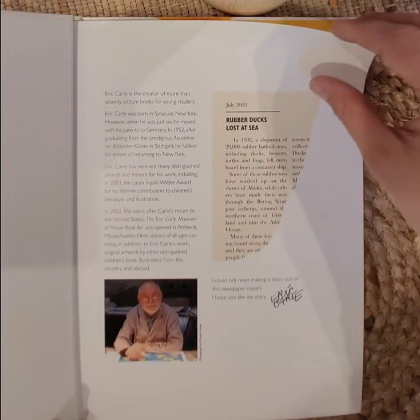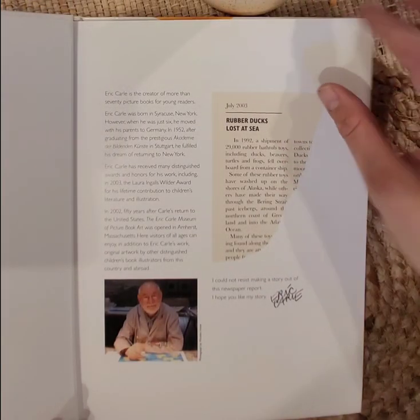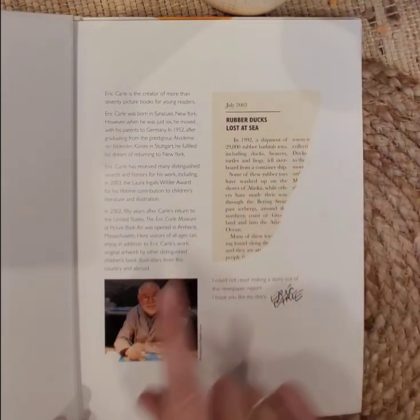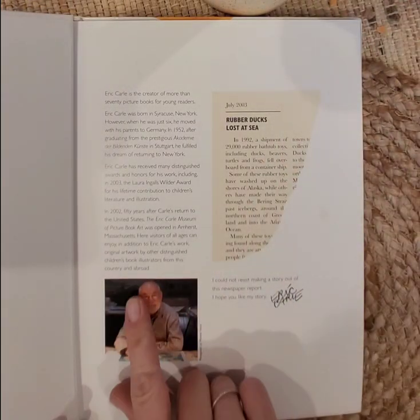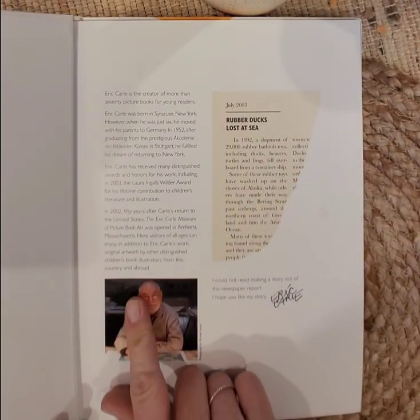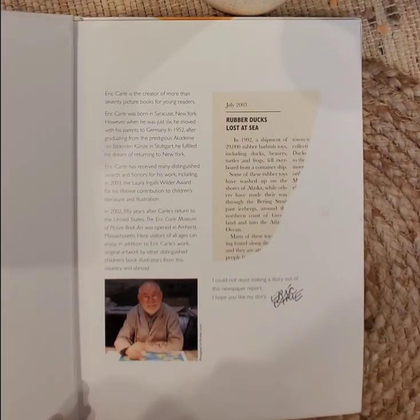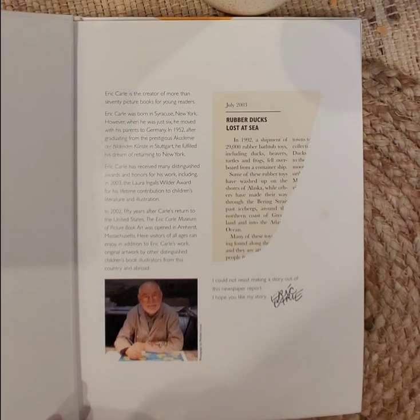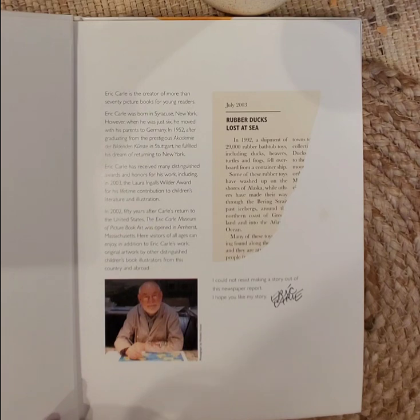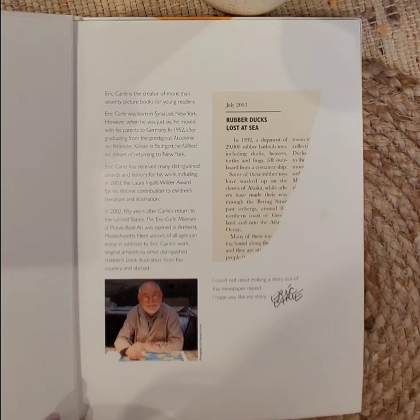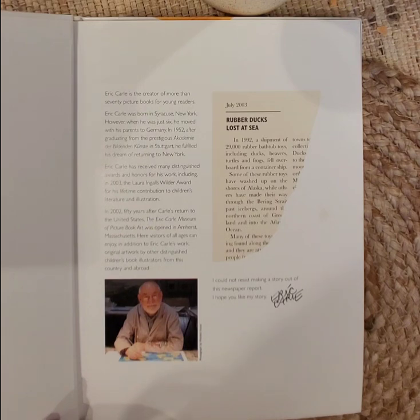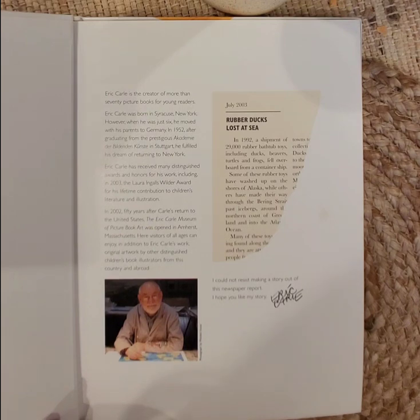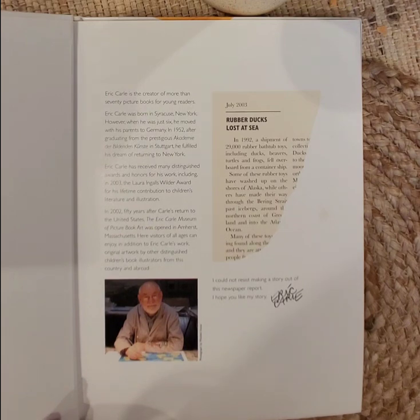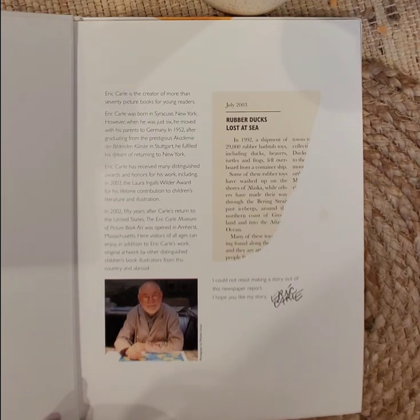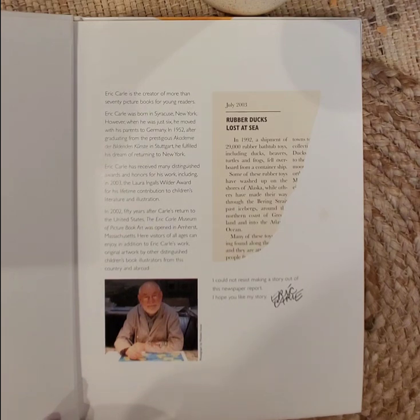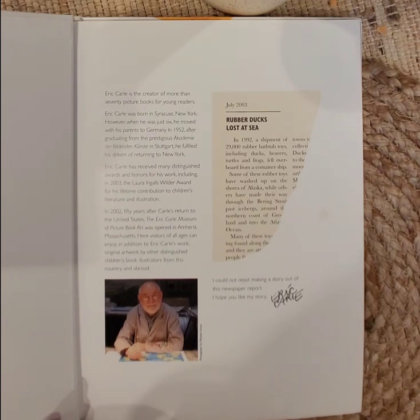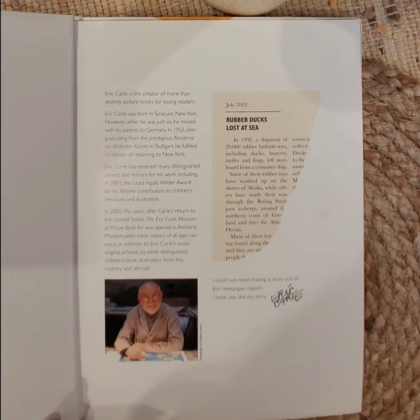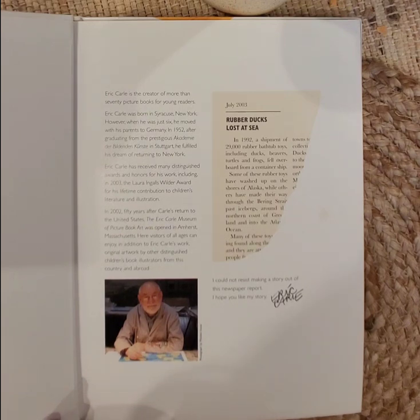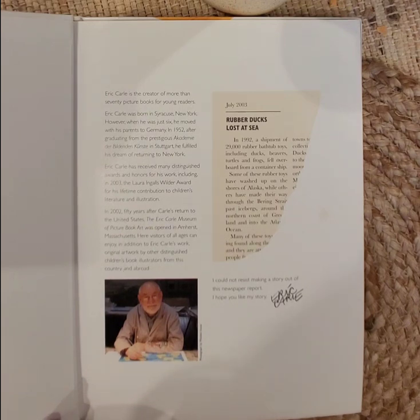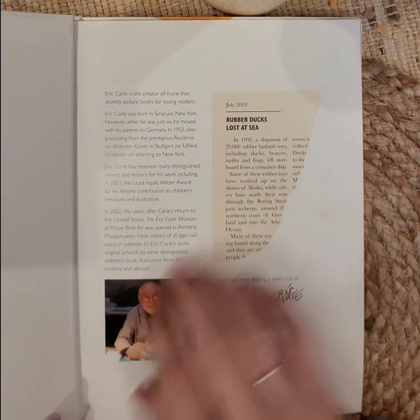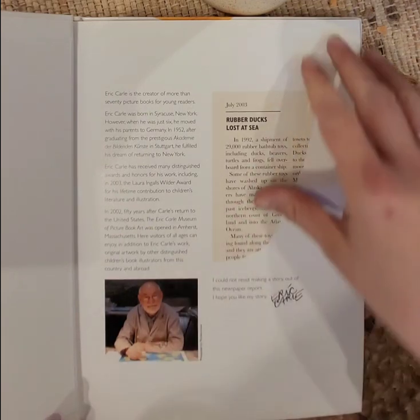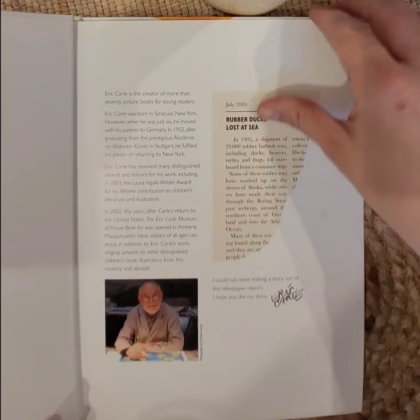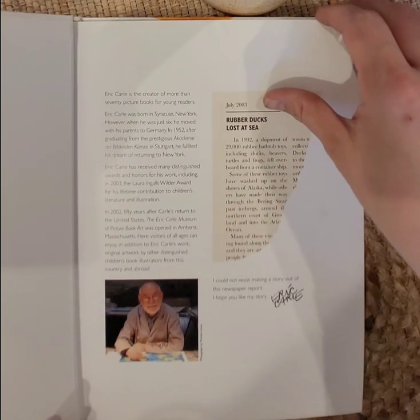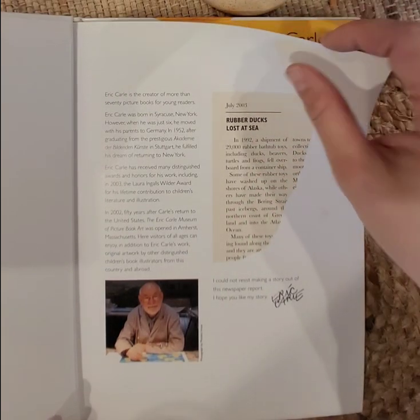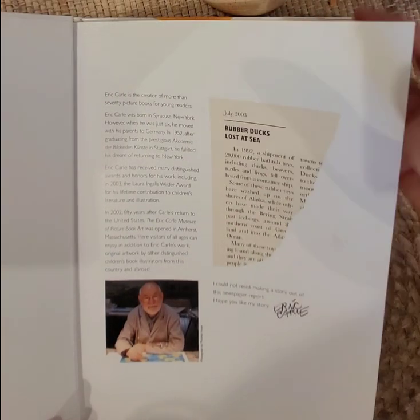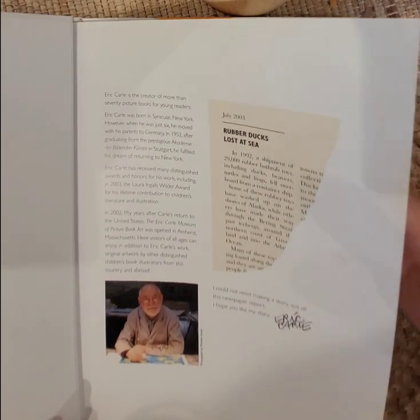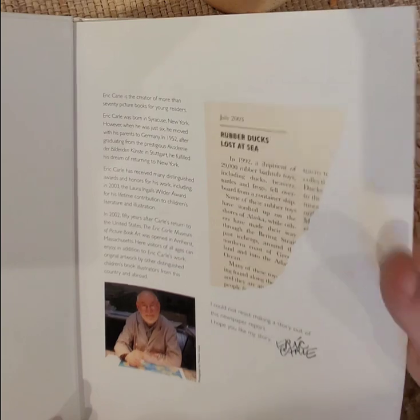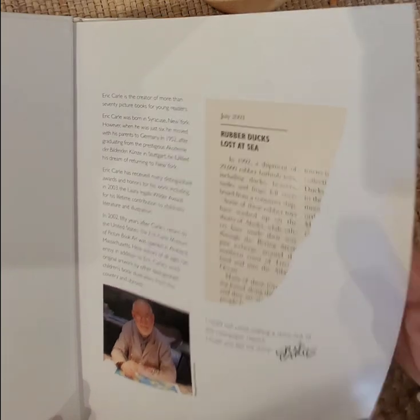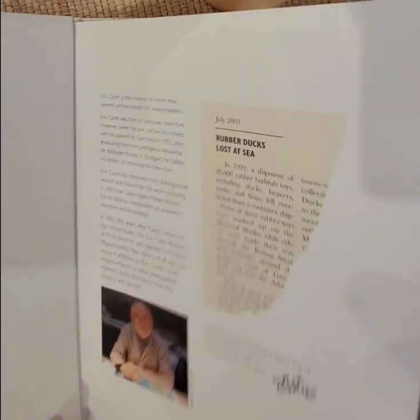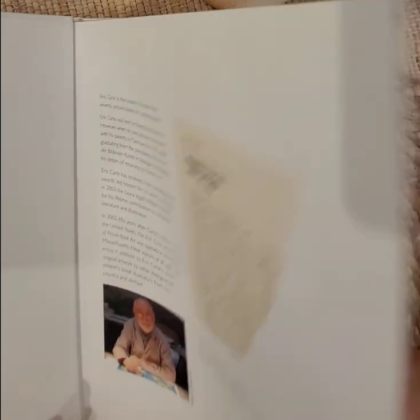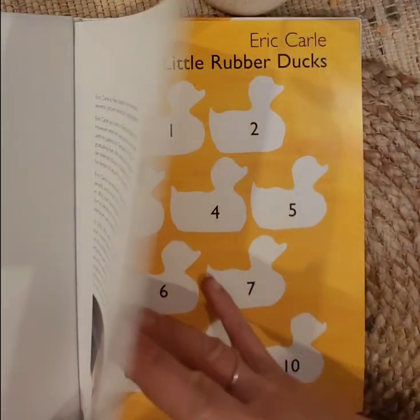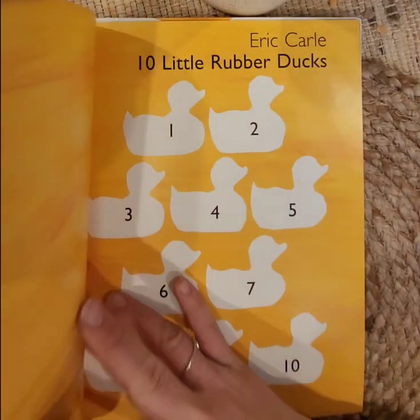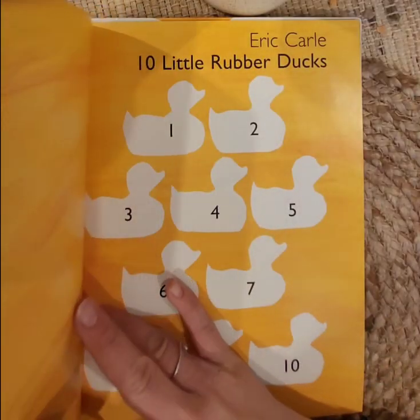Did you know that there were ducks actually lost at sea? And they had to go find them — rubber duckies.